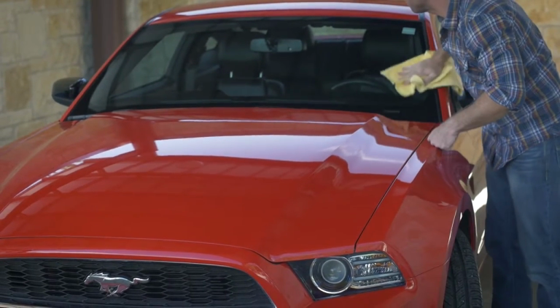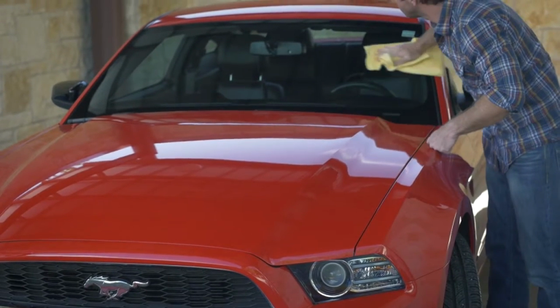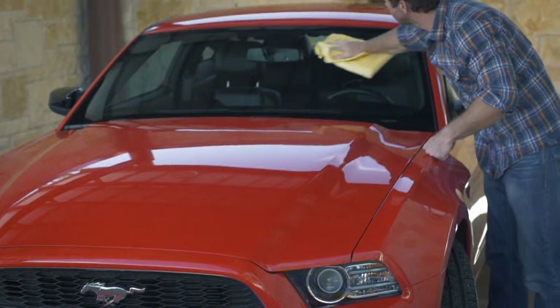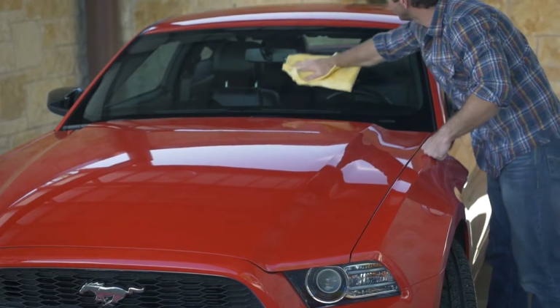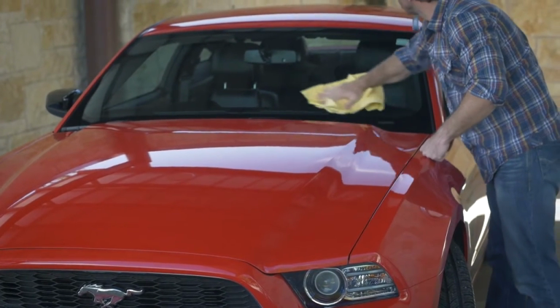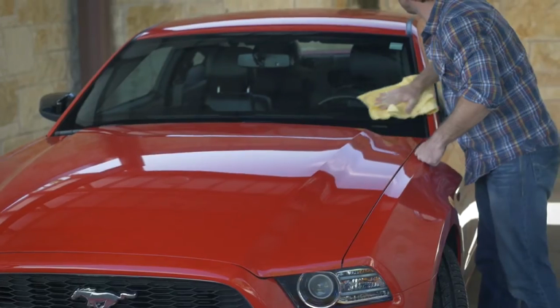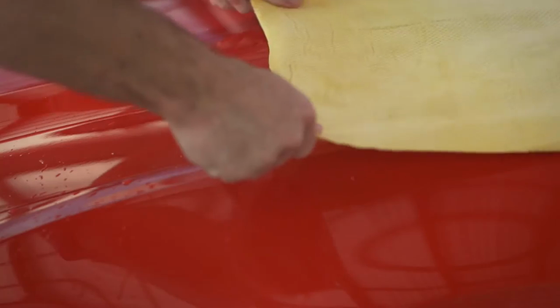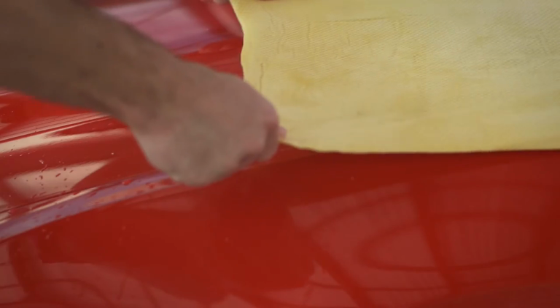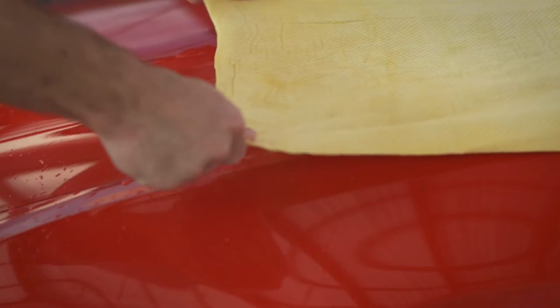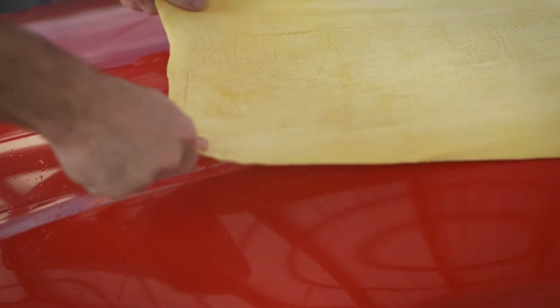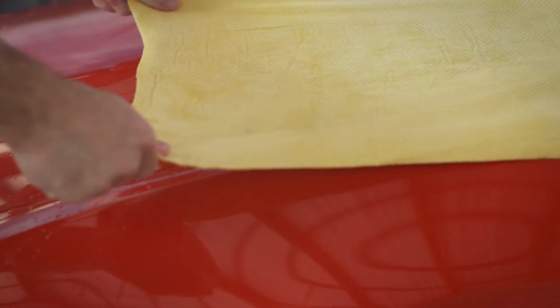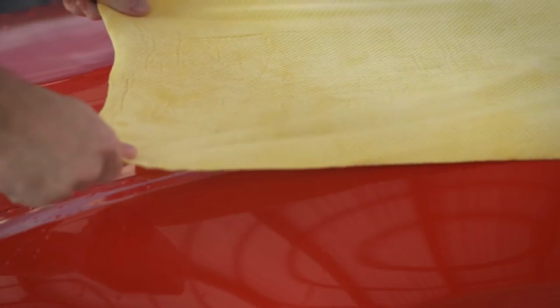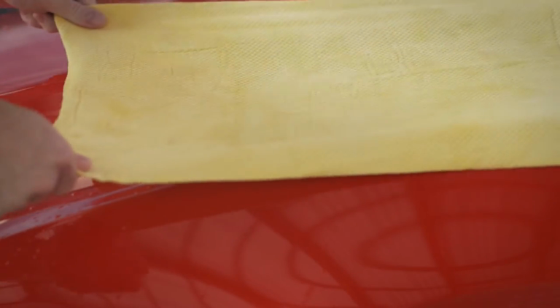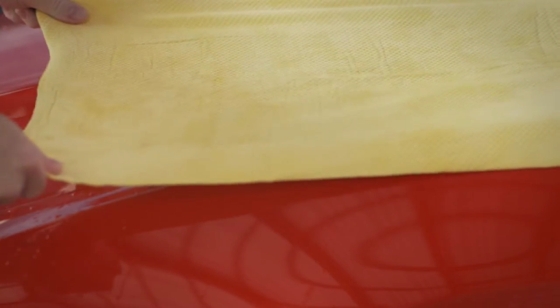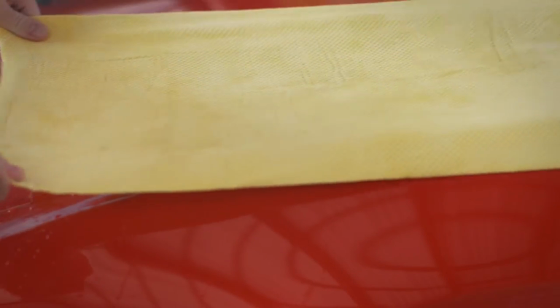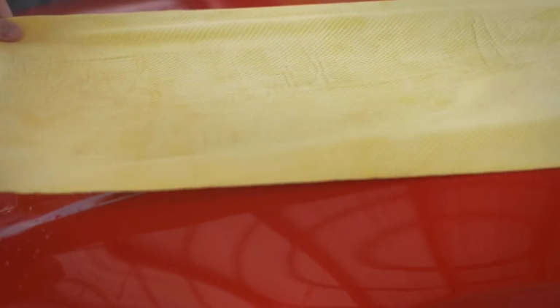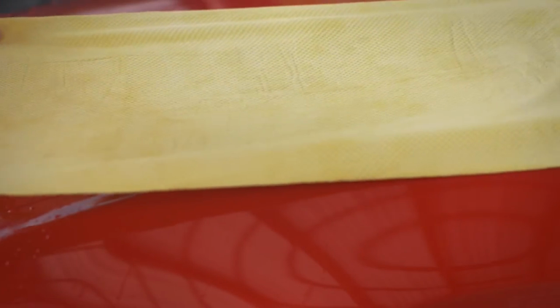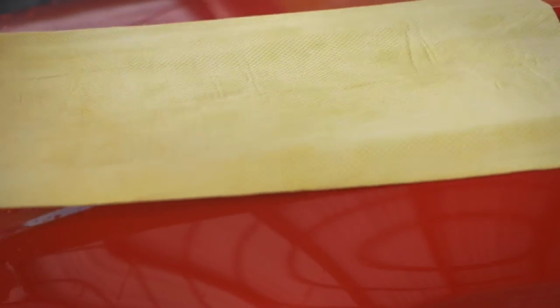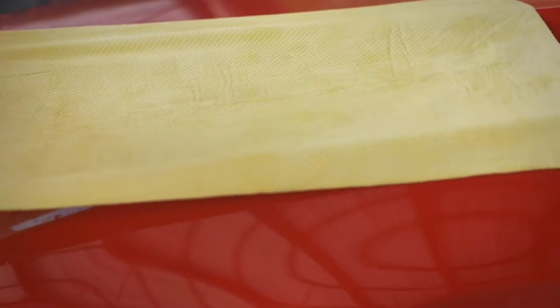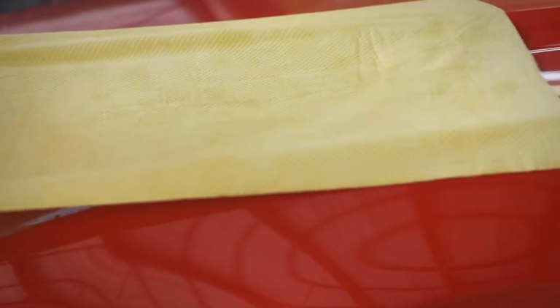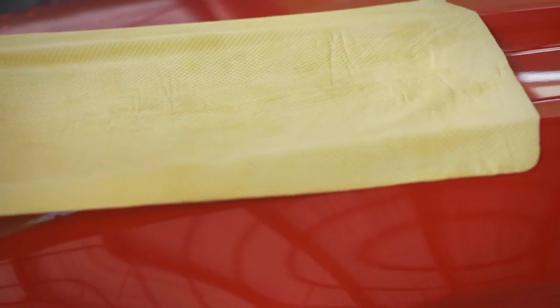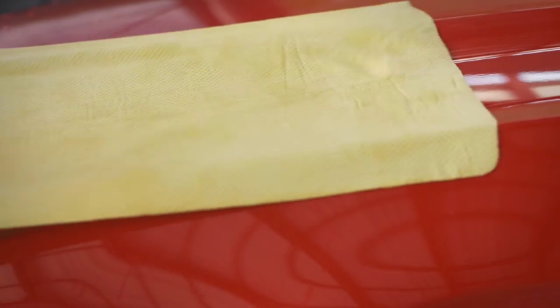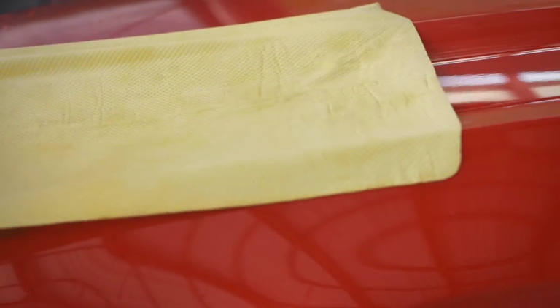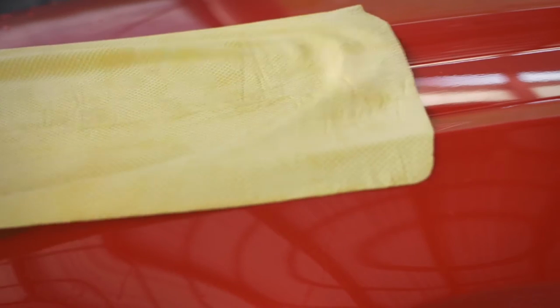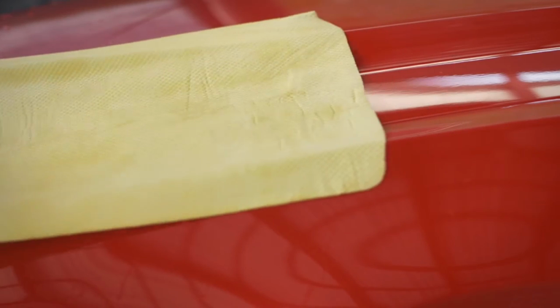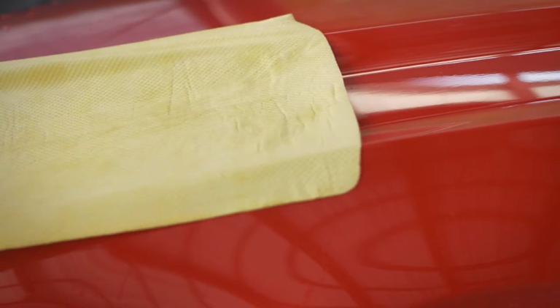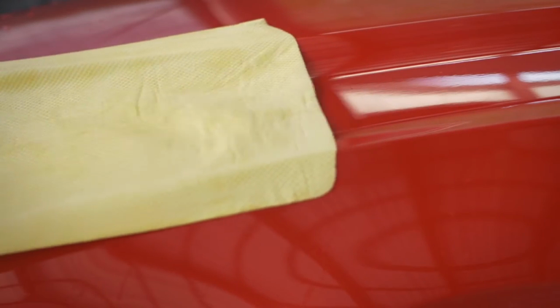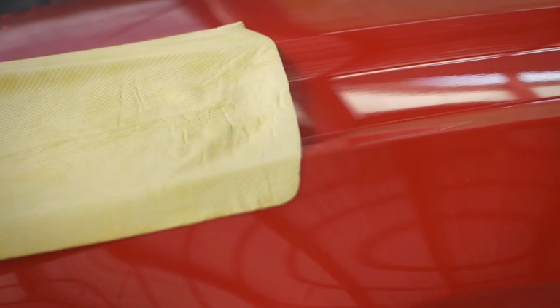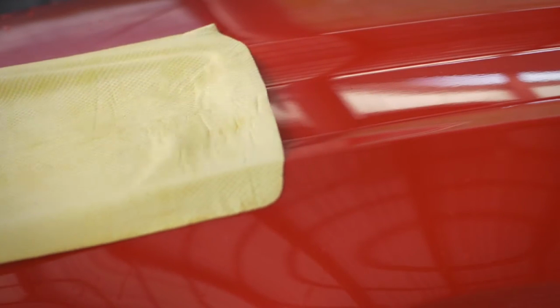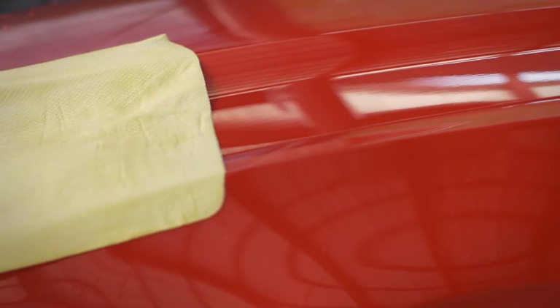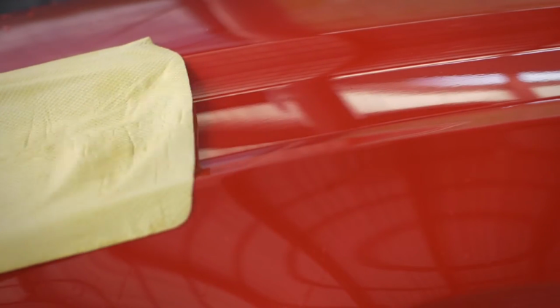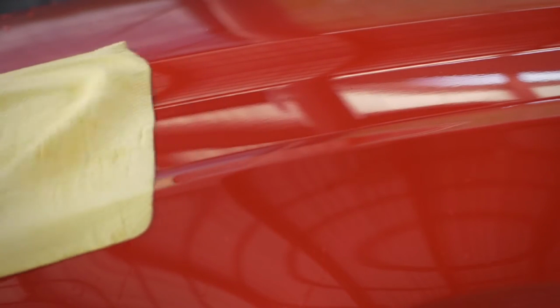With the Mansham, you're going from wet to dry in a single pass. It's 100% synthetic, so it's going to outlast lambskin chamois and blow away your old towels.